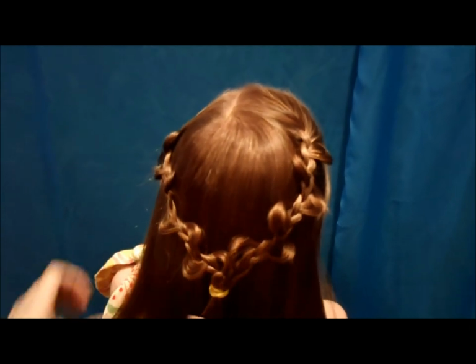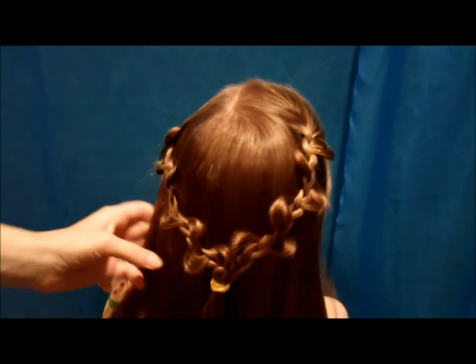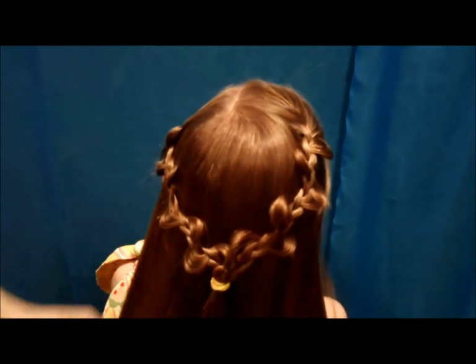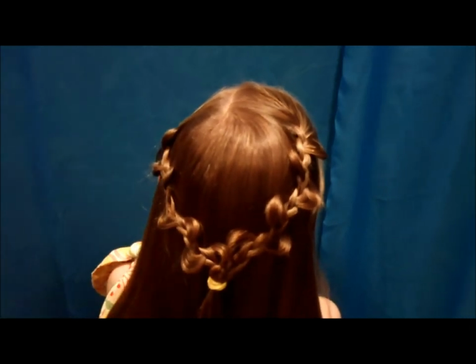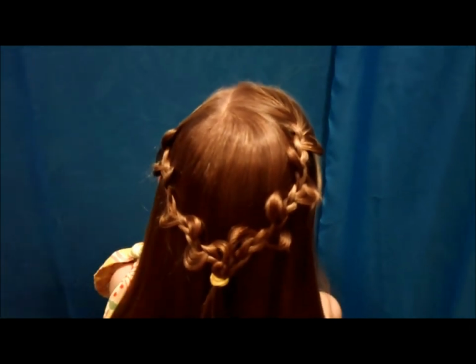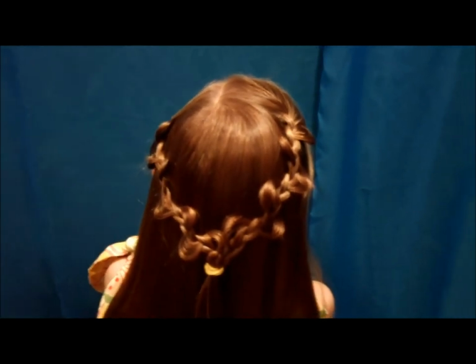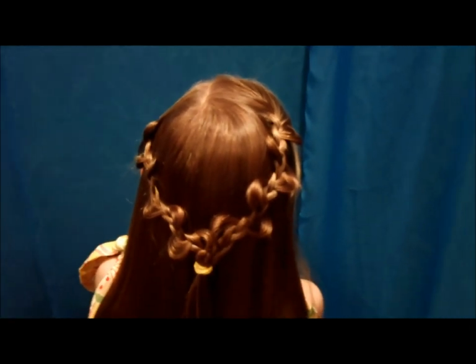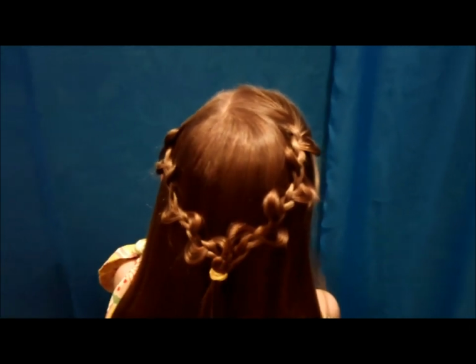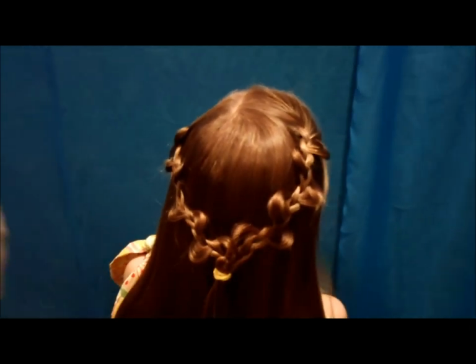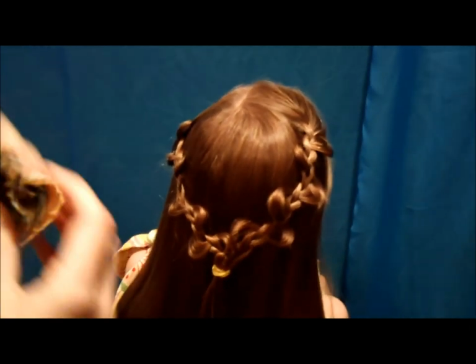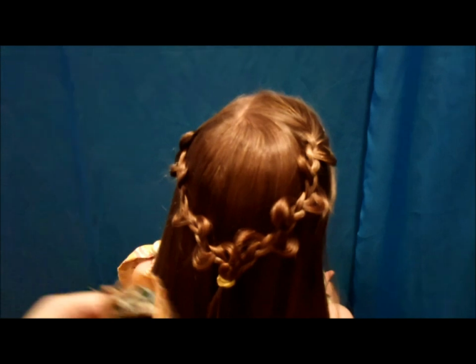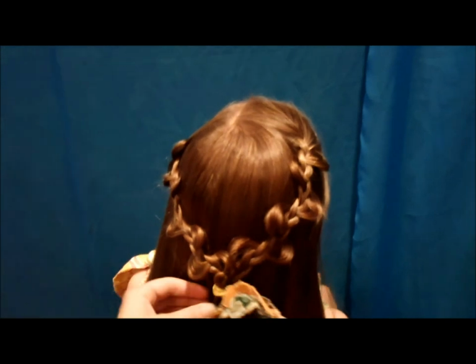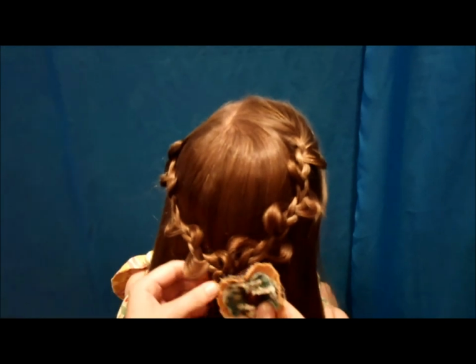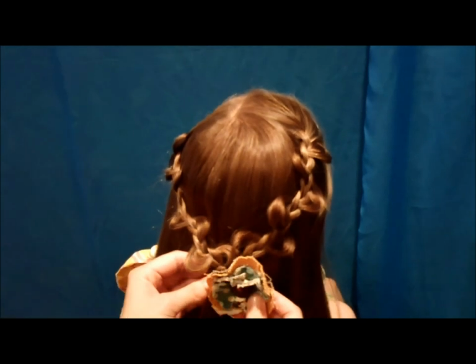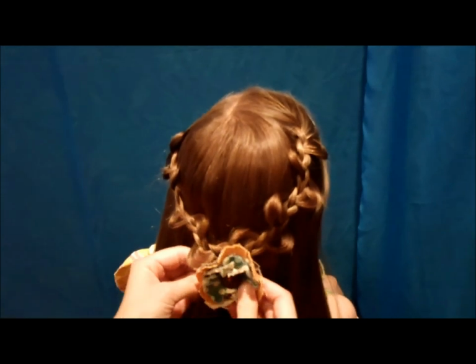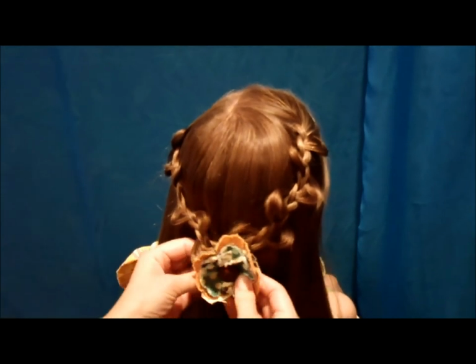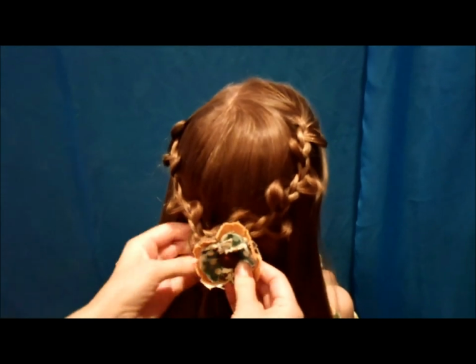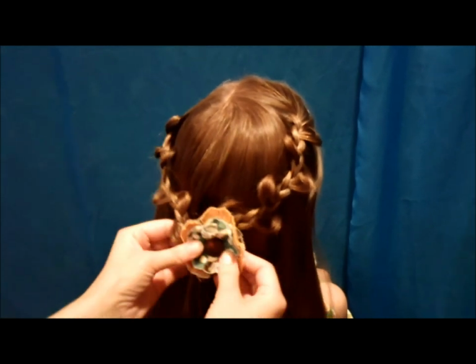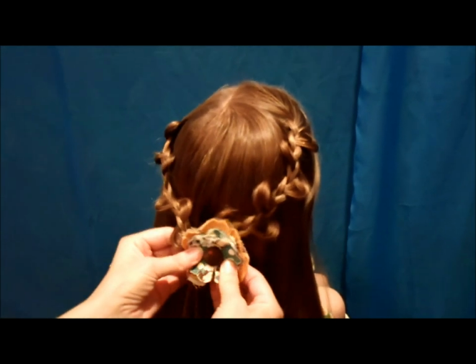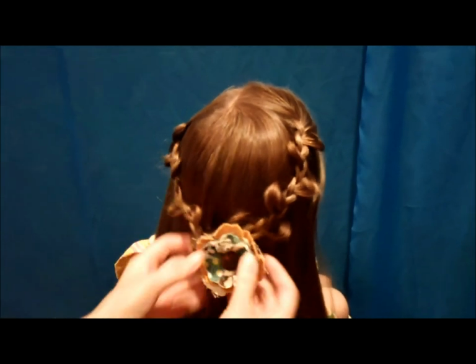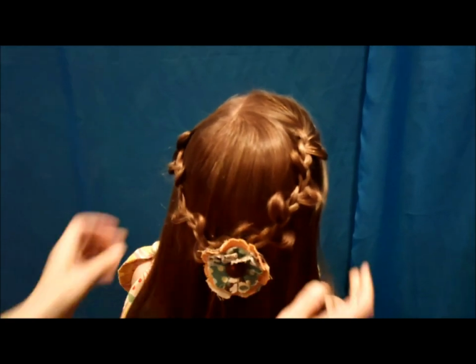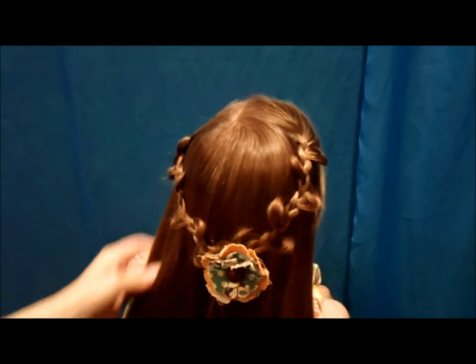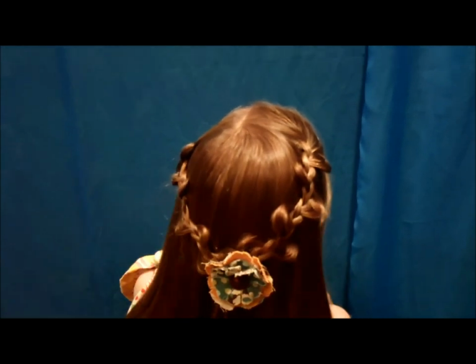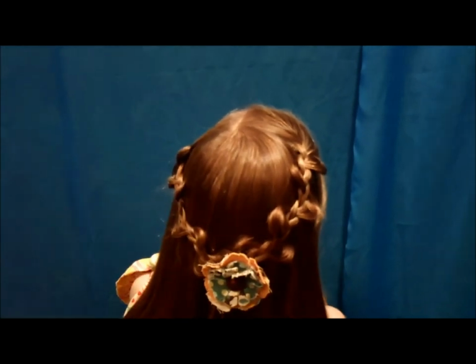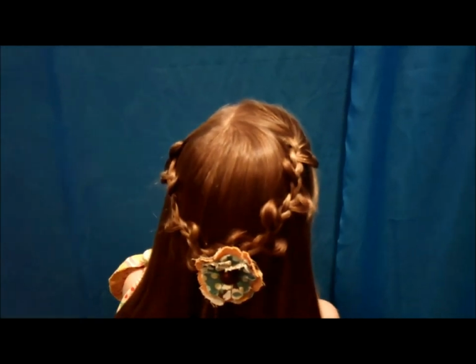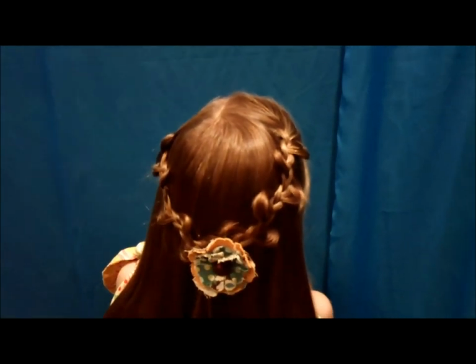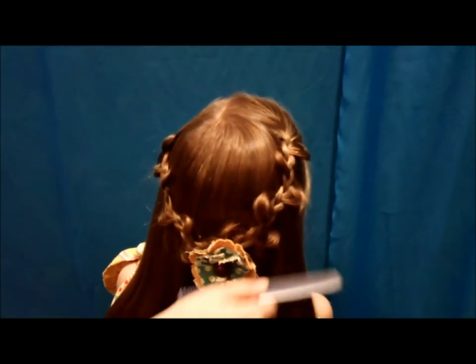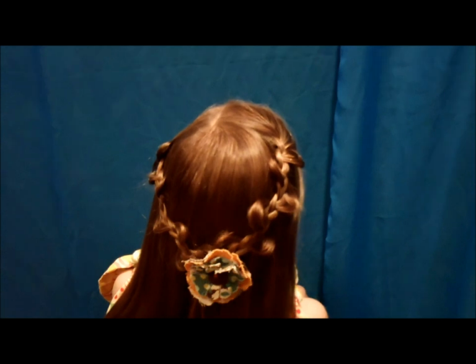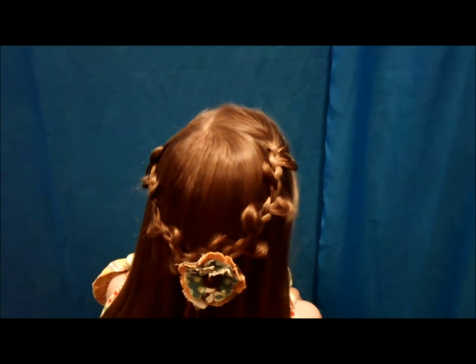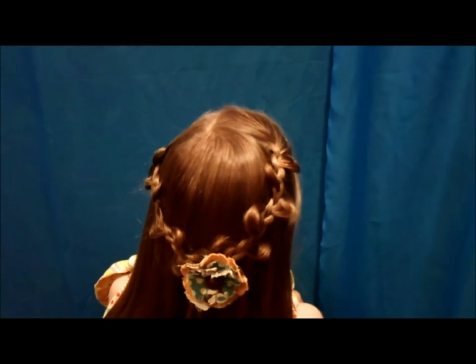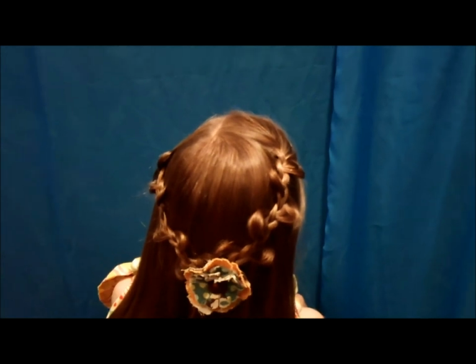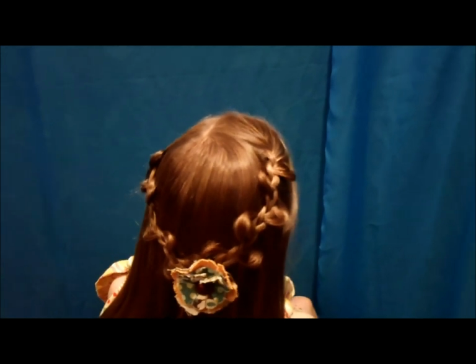And then if you wanted to add a bow or a flower, you could do that. I'm going to add this fabric flower. And that is the finished style.